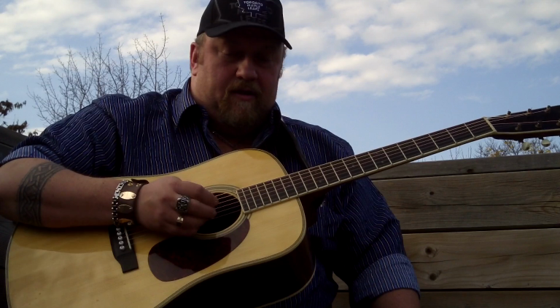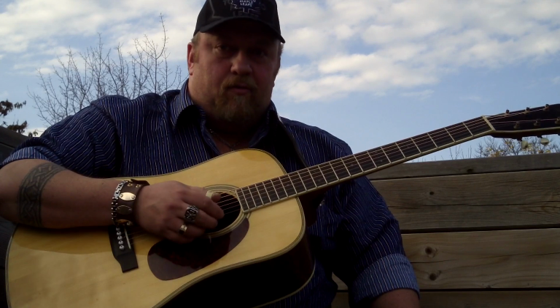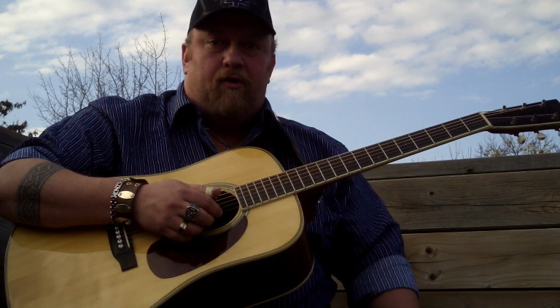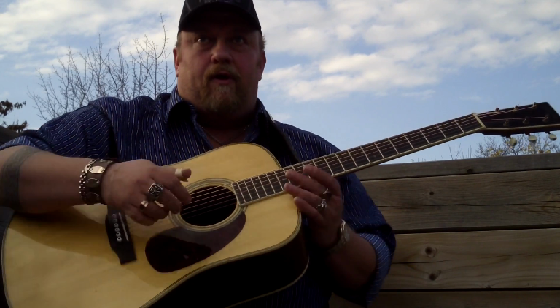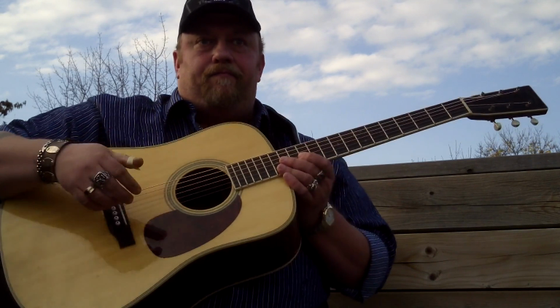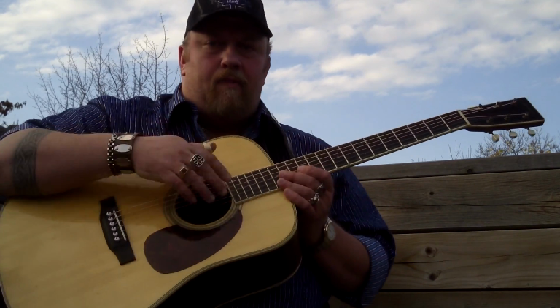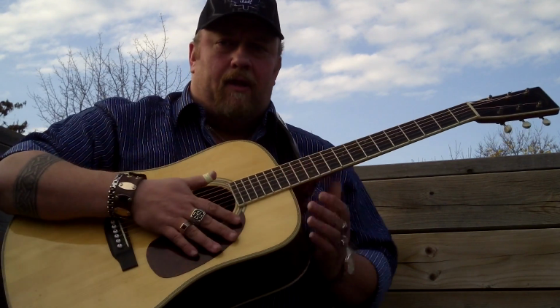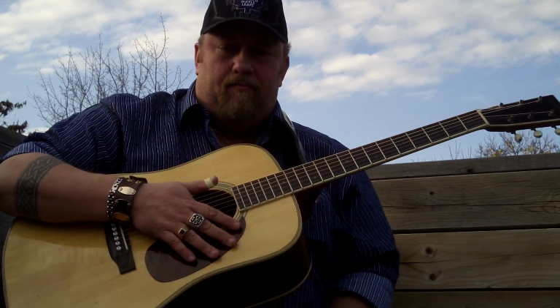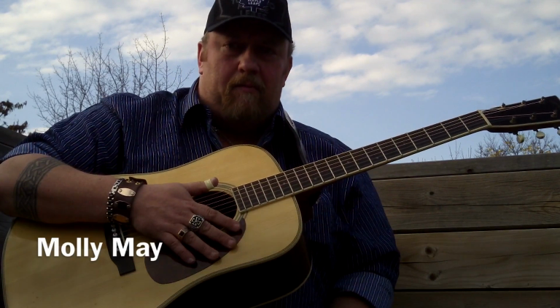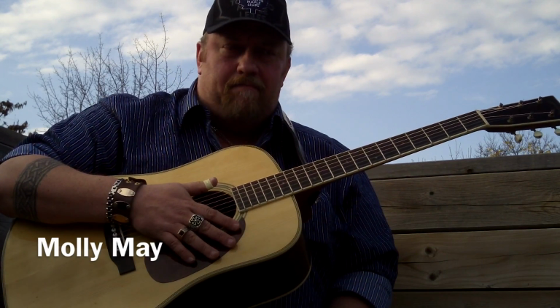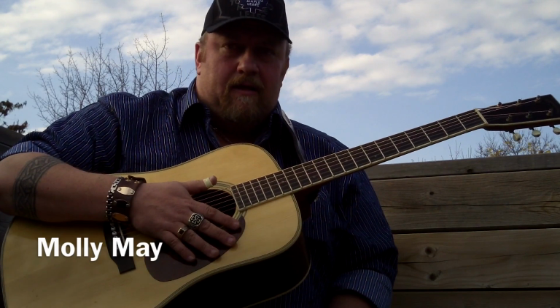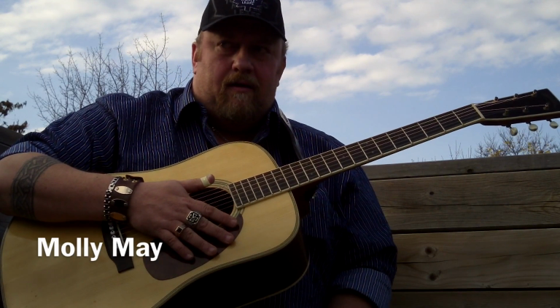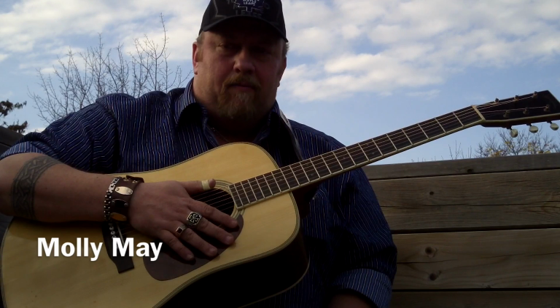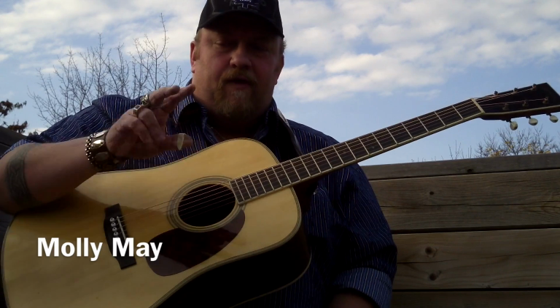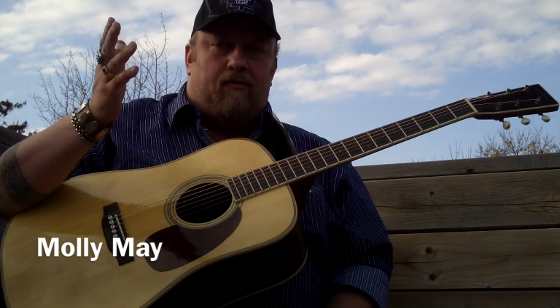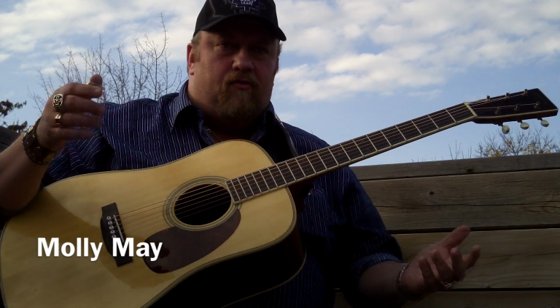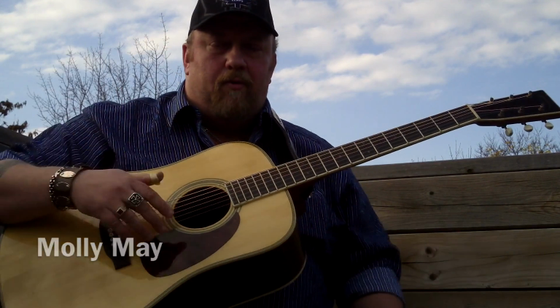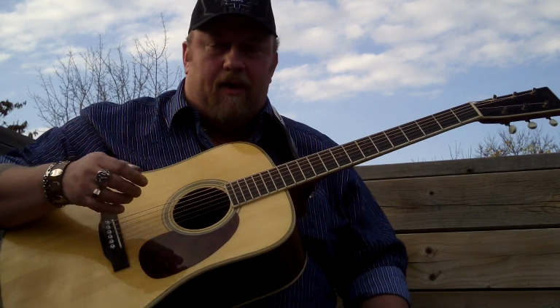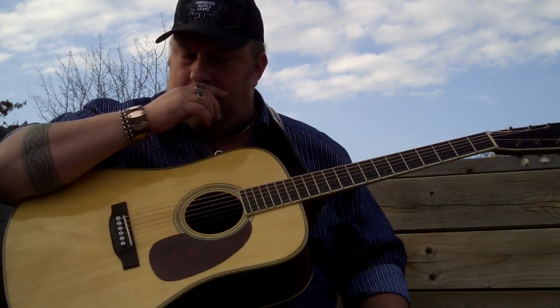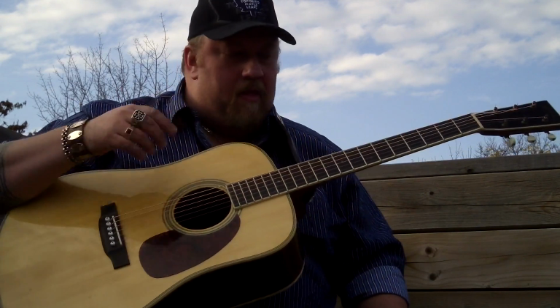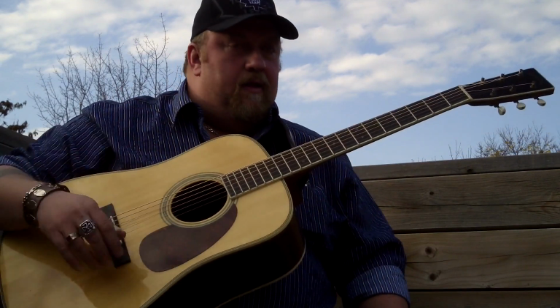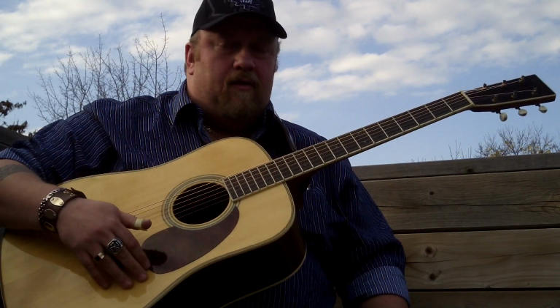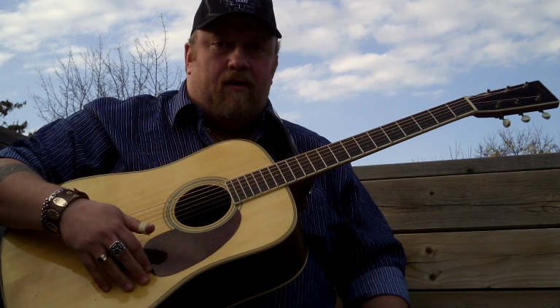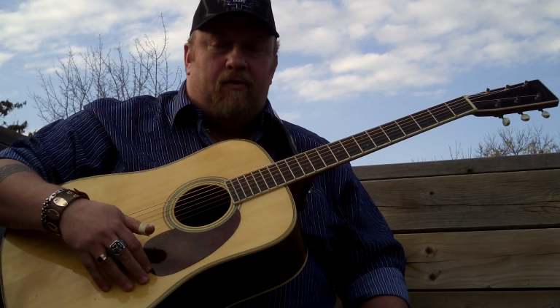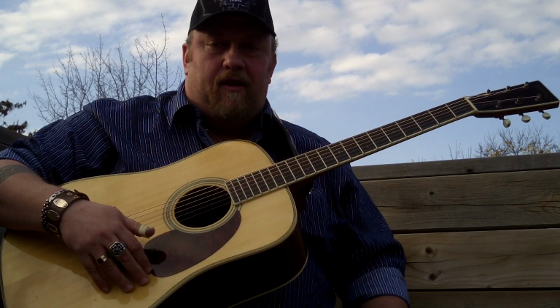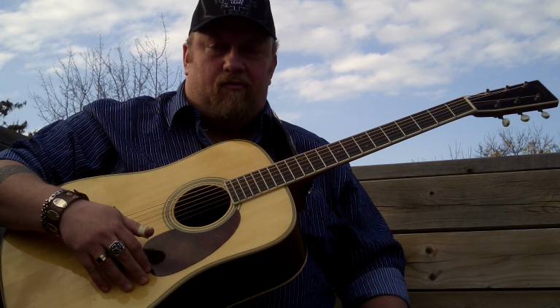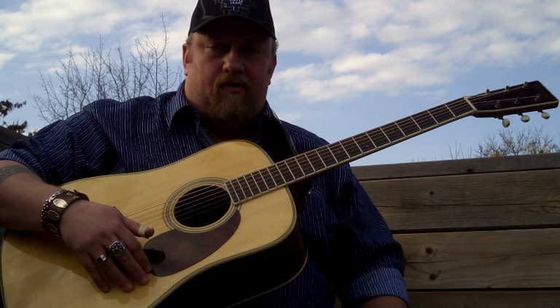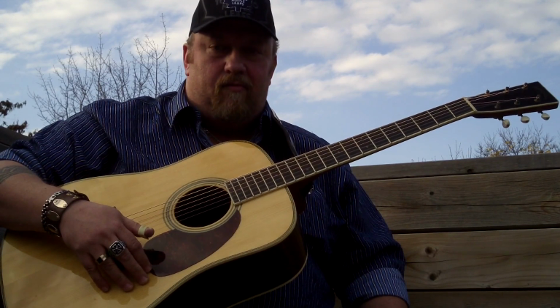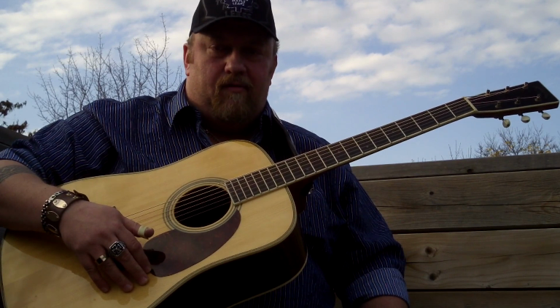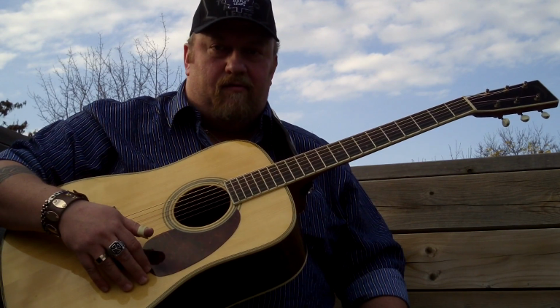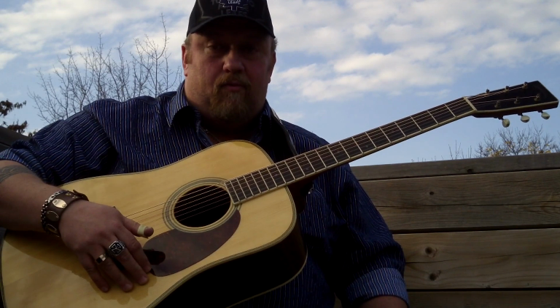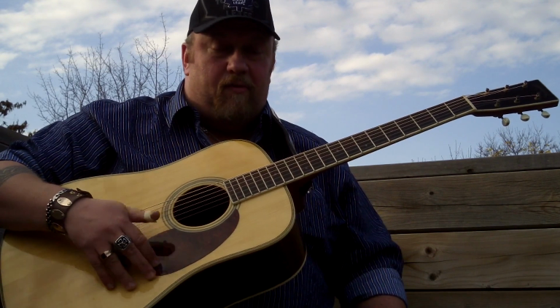So I'm going to show you really quick how to play the Molly Mae. A lot of people — it's a fingerstyle tune, first of all, as most of my ballads are. And I use a real sneaky chord structure that's quite simple.